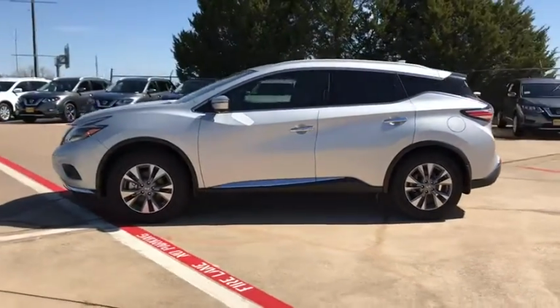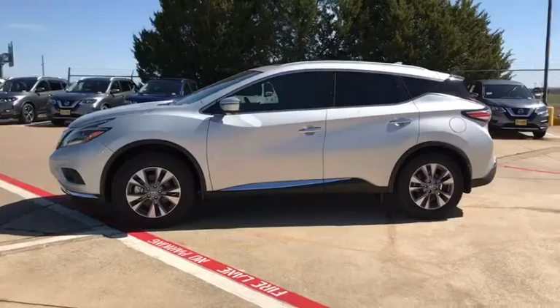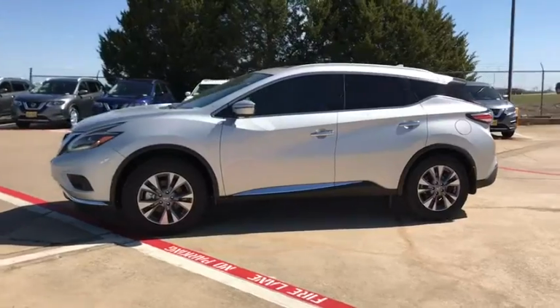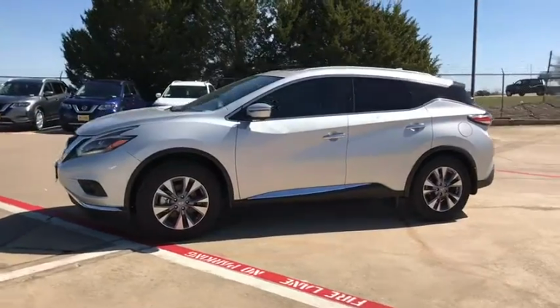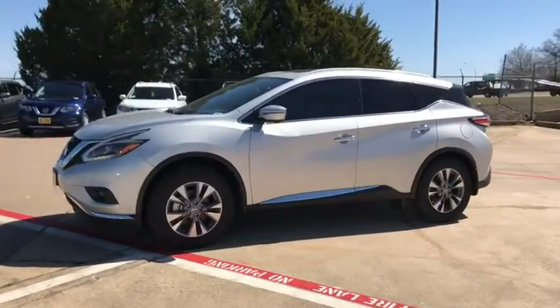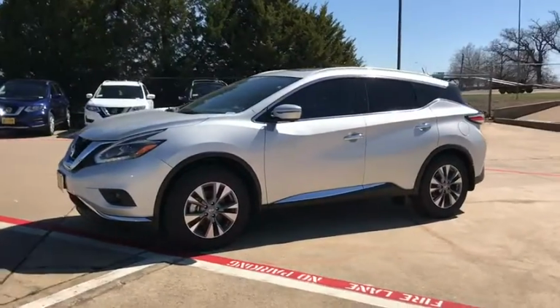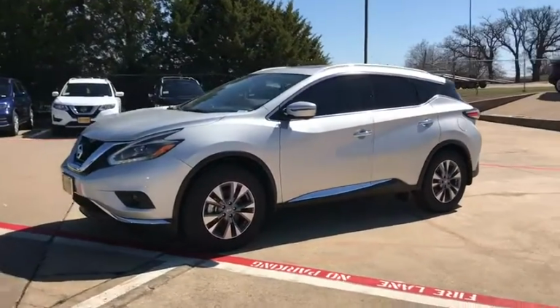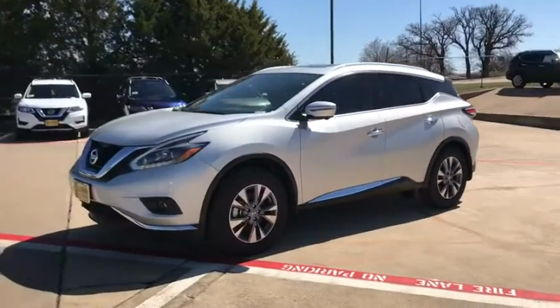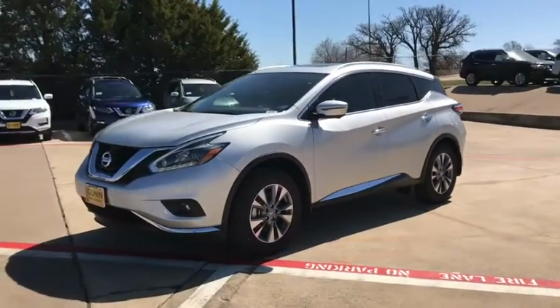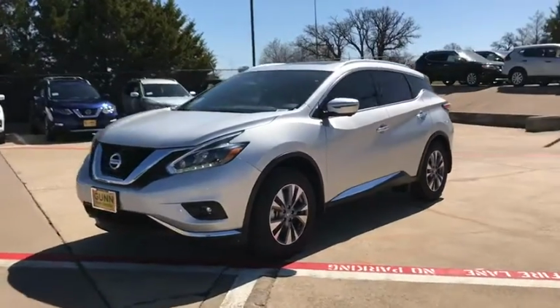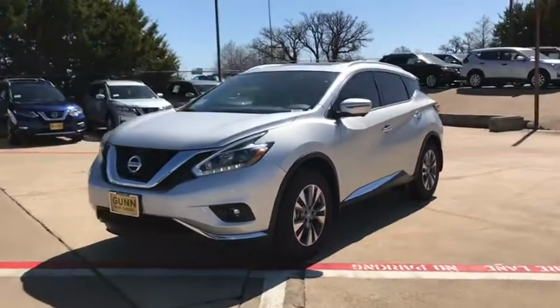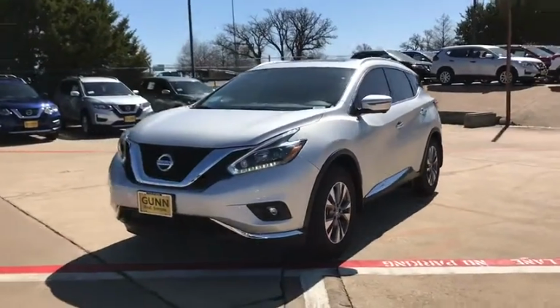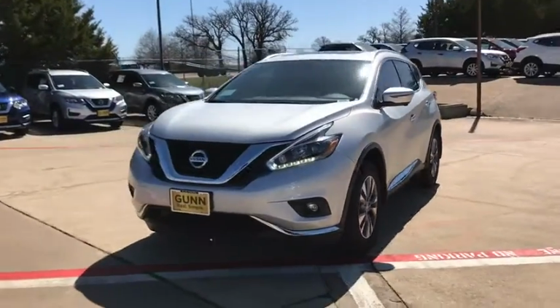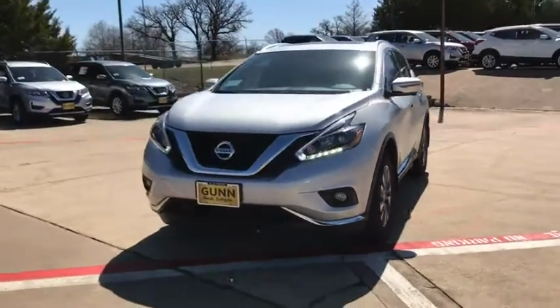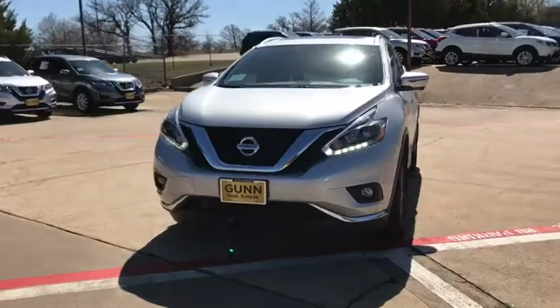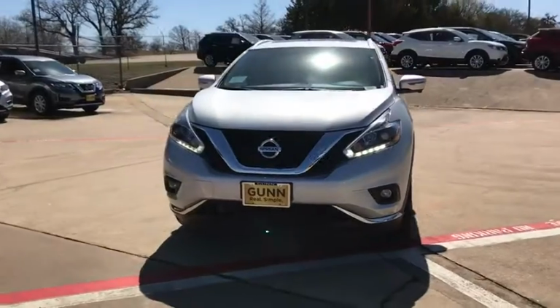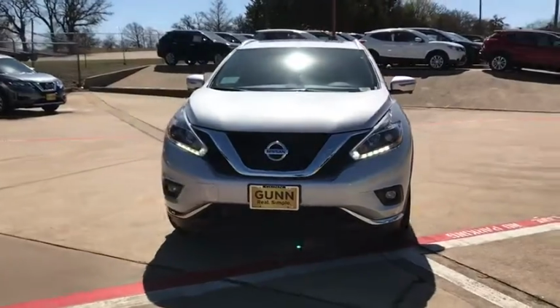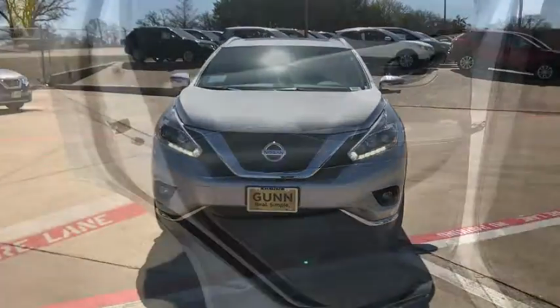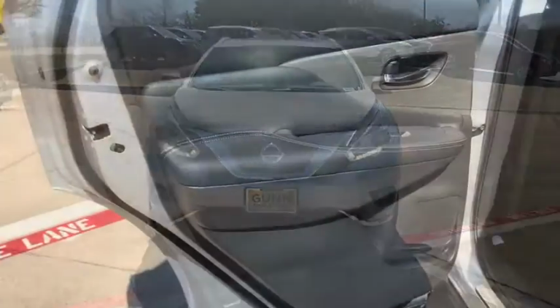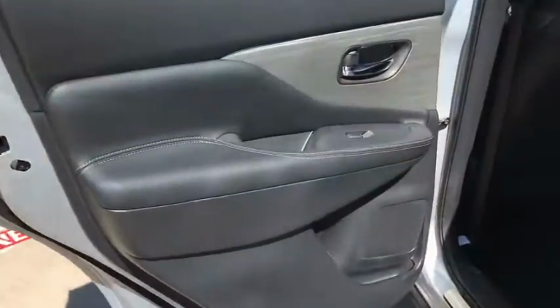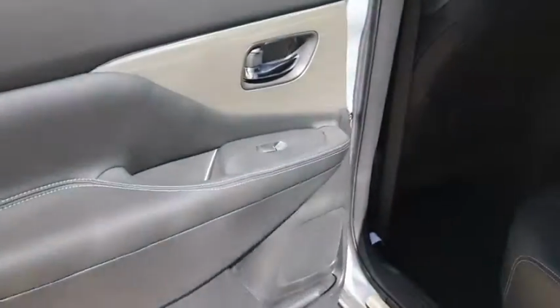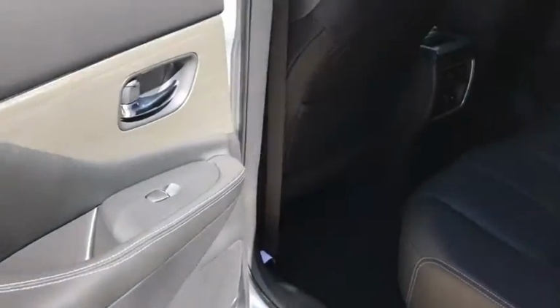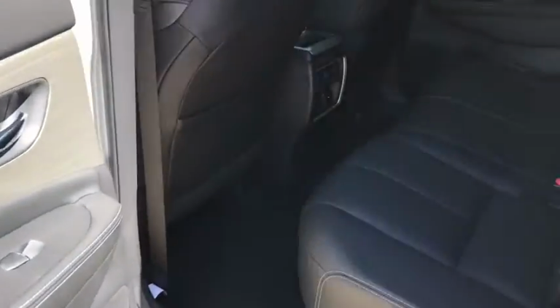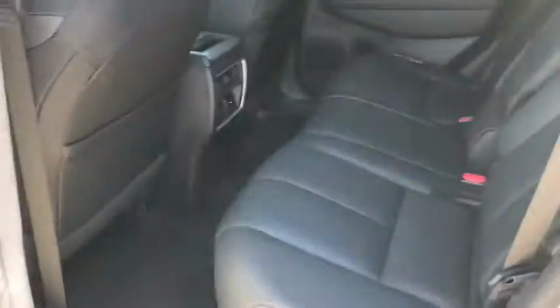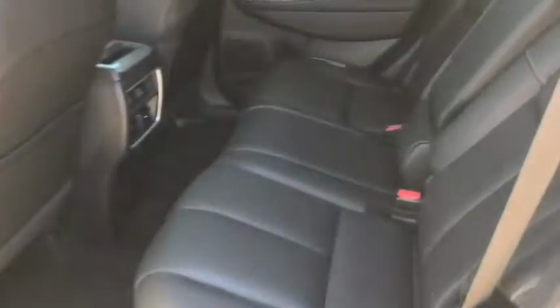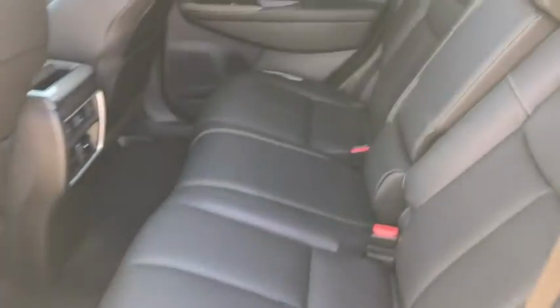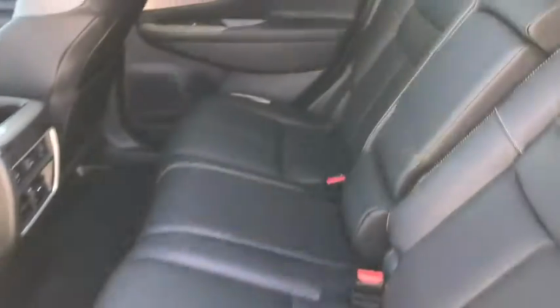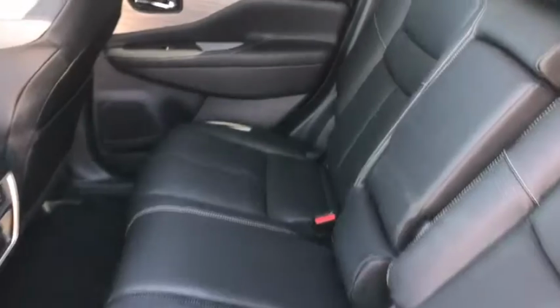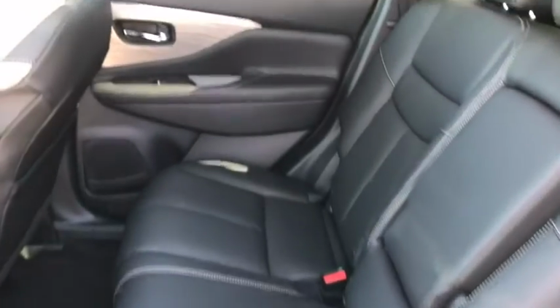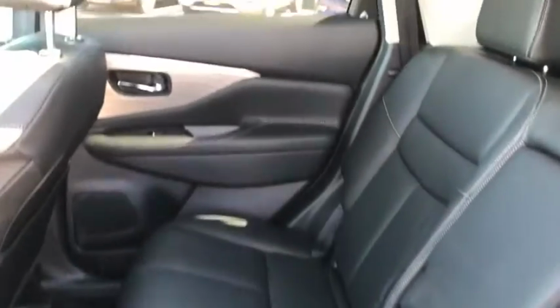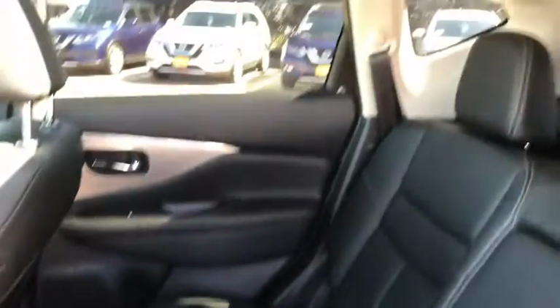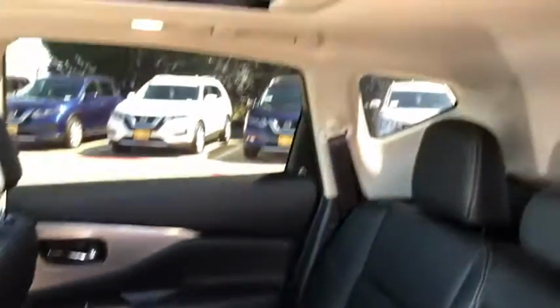Power liftgate, remote engine start, steering wheel audio controls, stability control, traction control, keyless entry, navigation system, backup camera, power passenger seat, anti-lock braking system, Bluetooth.